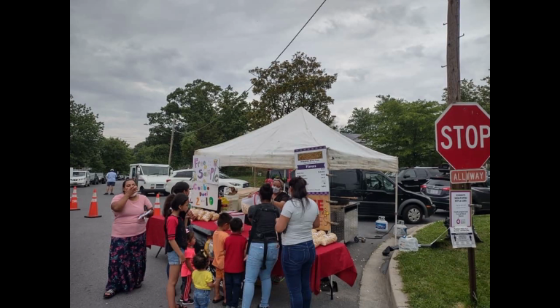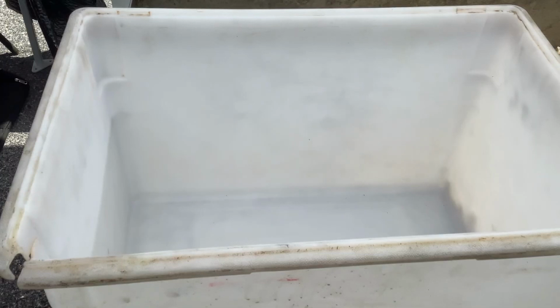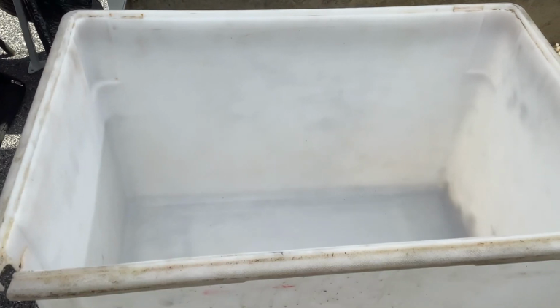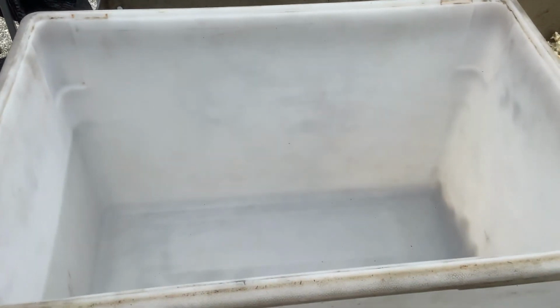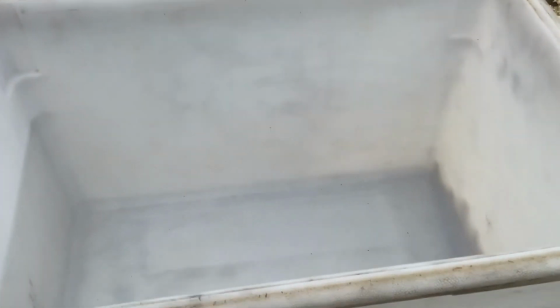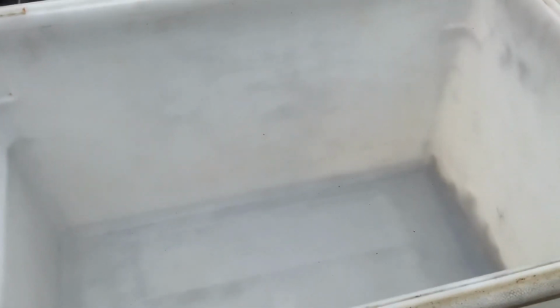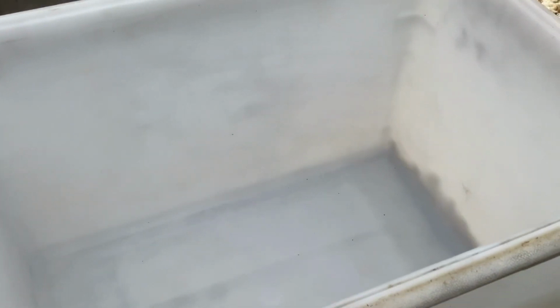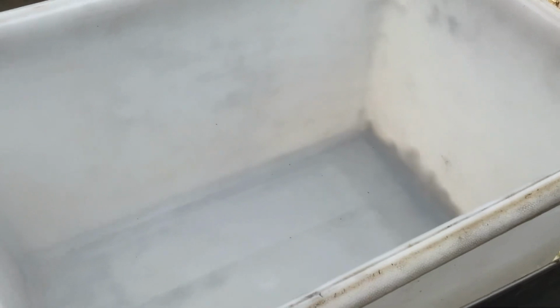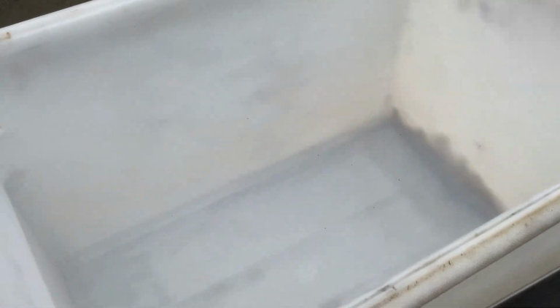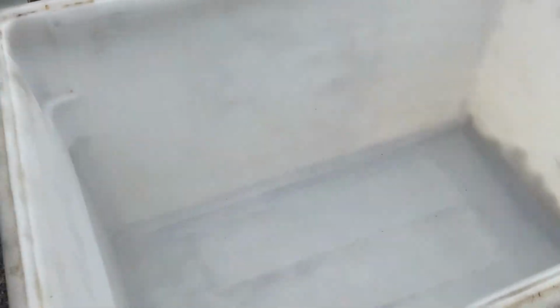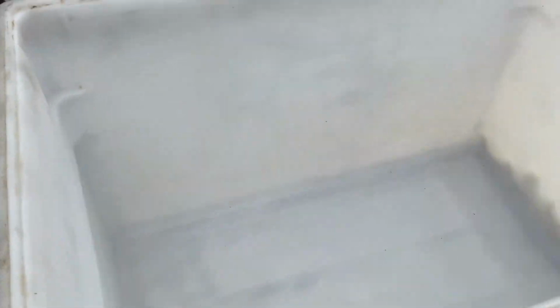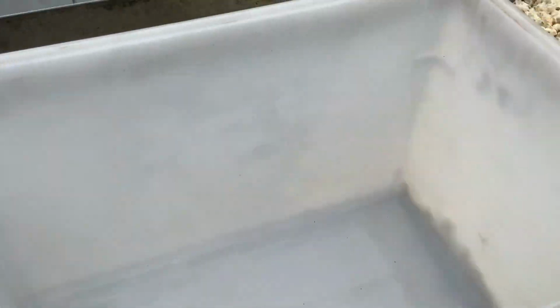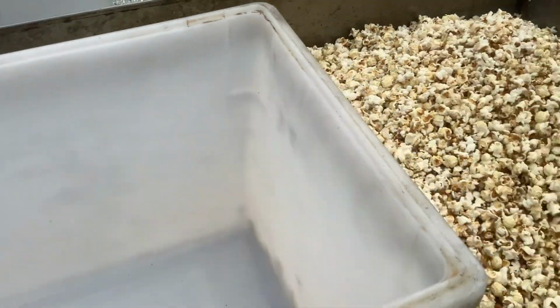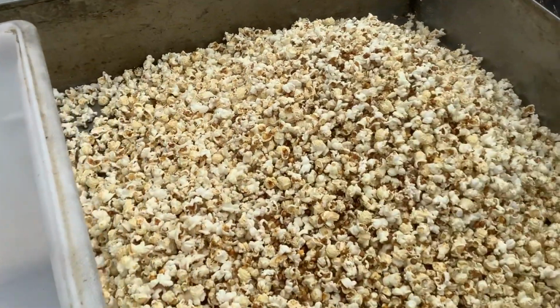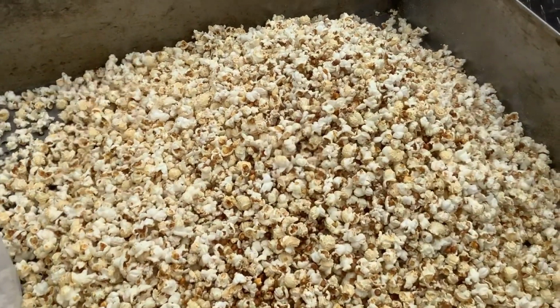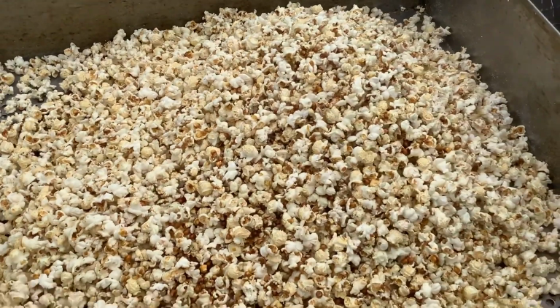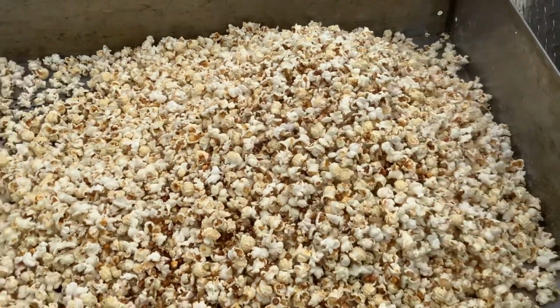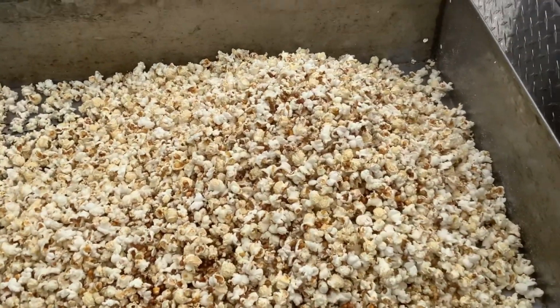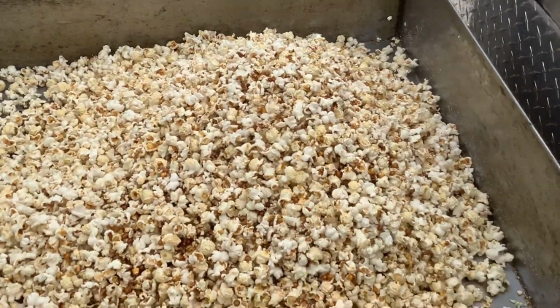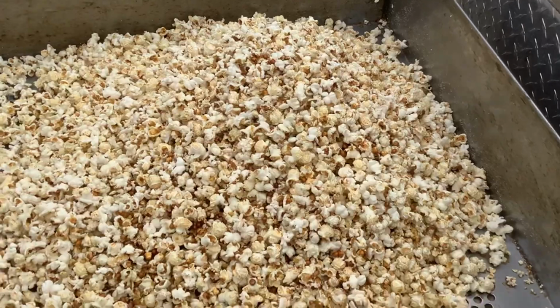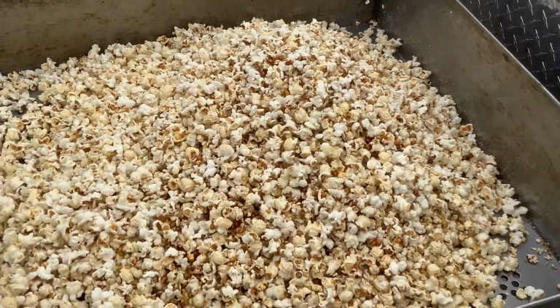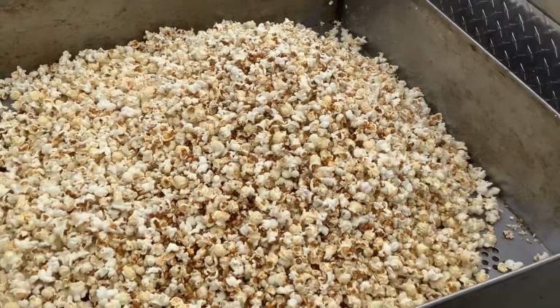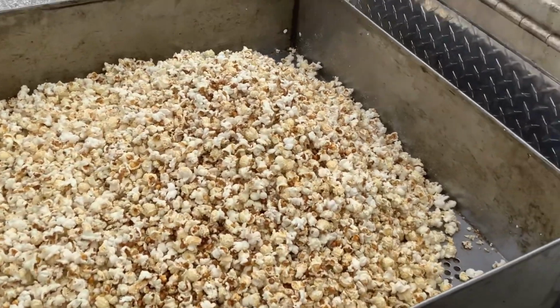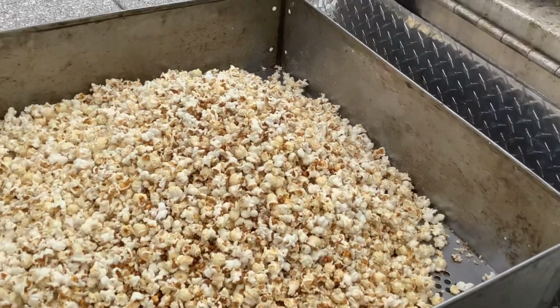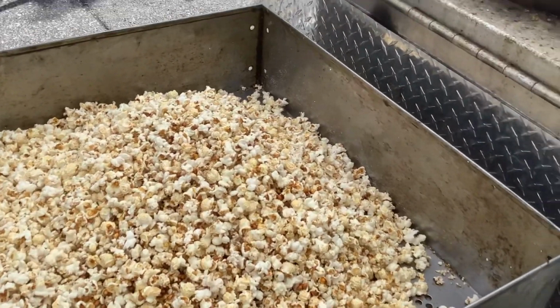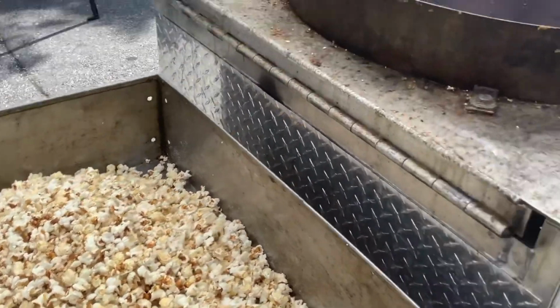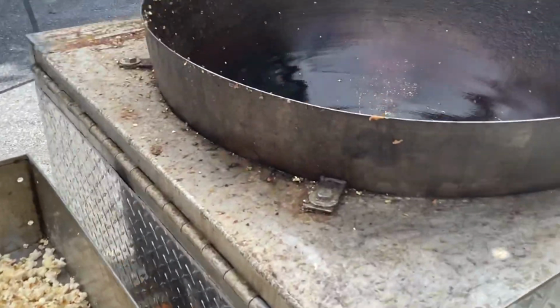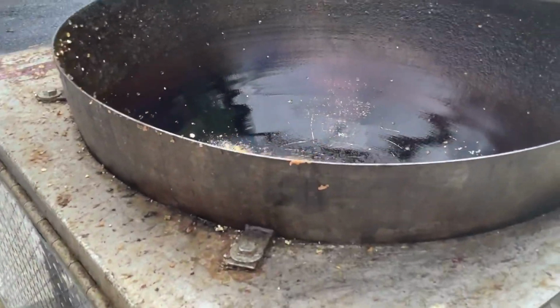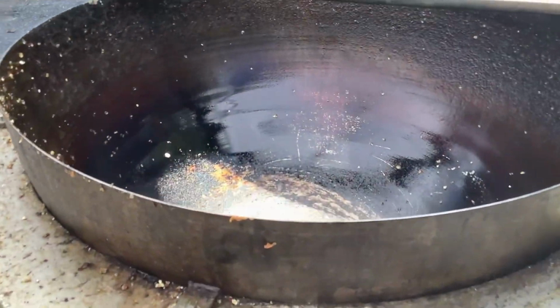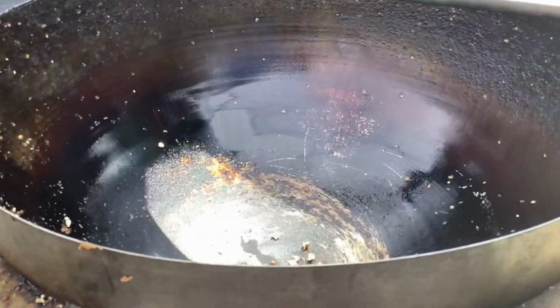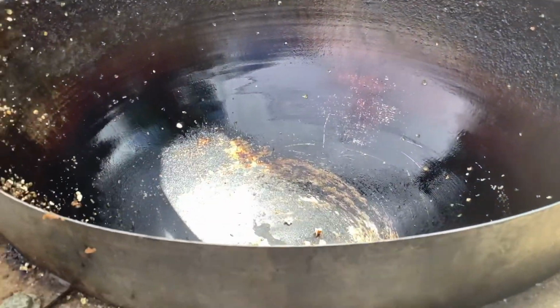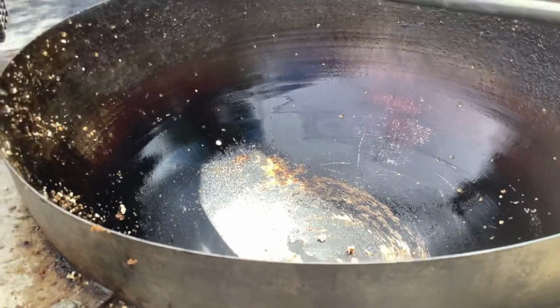I use this food safe tub and beforehand I pop everything plain with no sugar and dump it from my big bowl of a Hunter's Master Series Kettle Corn Machine, and I use no sugar.